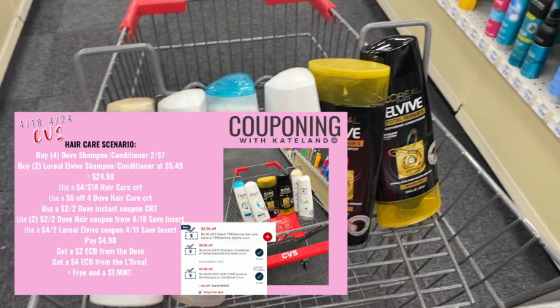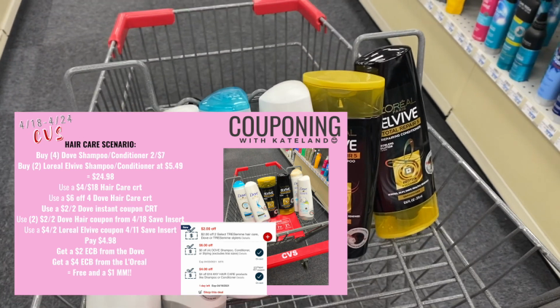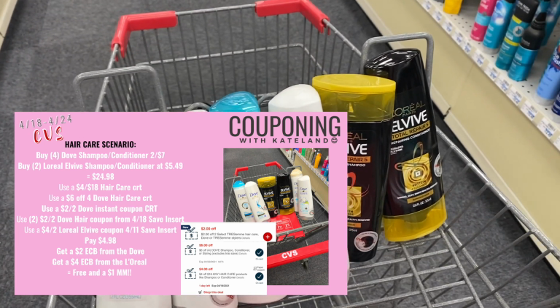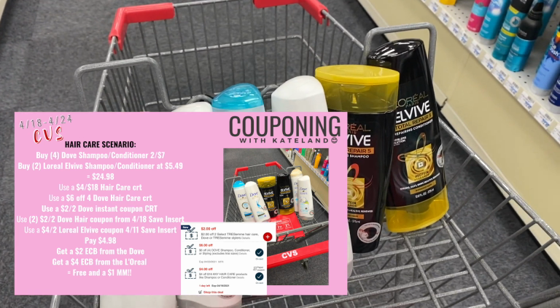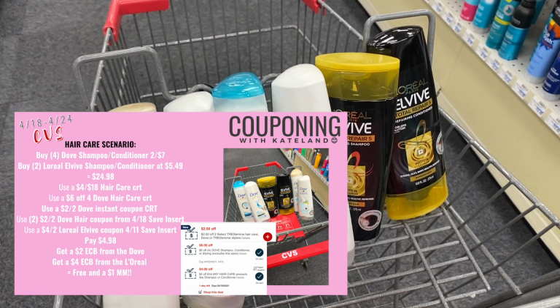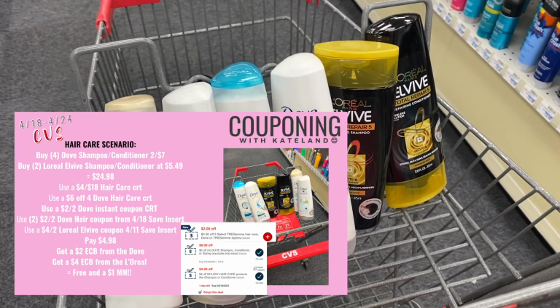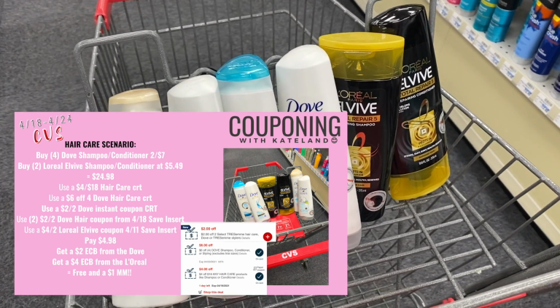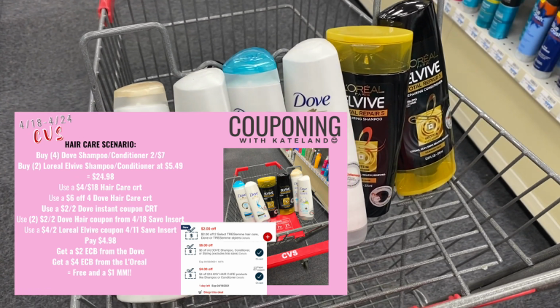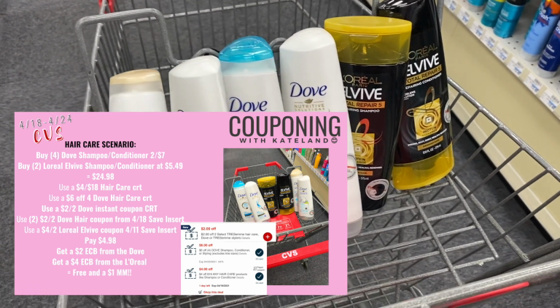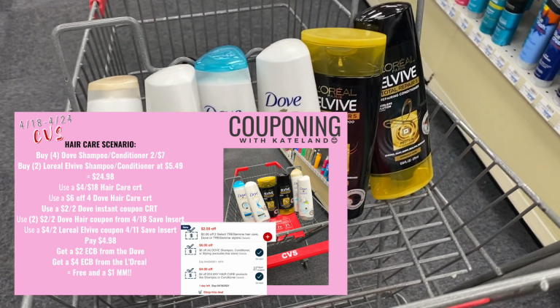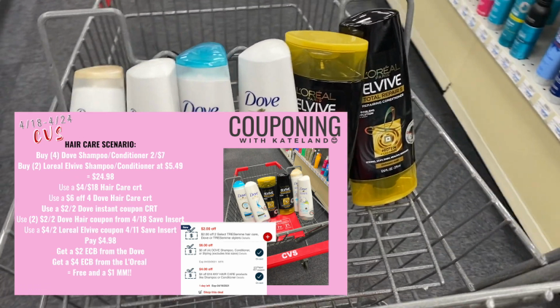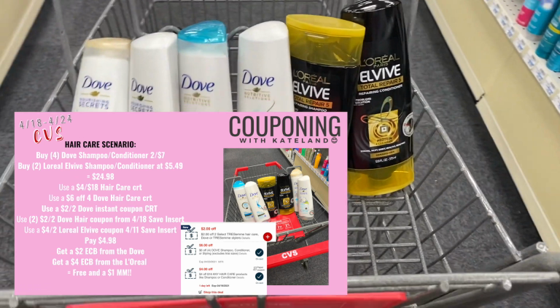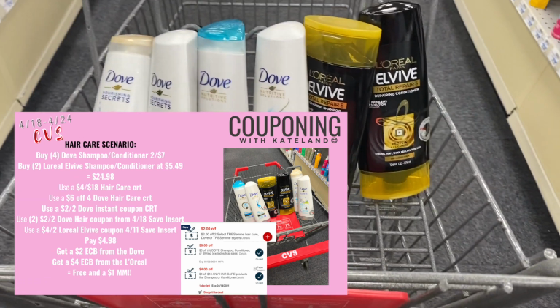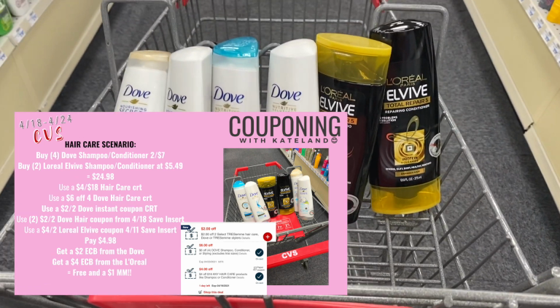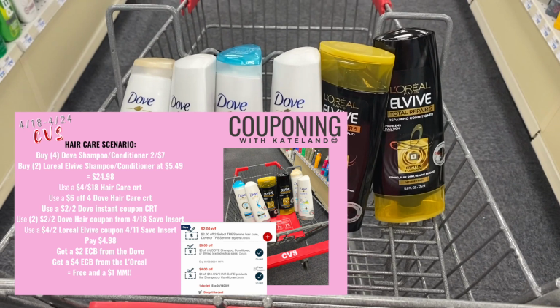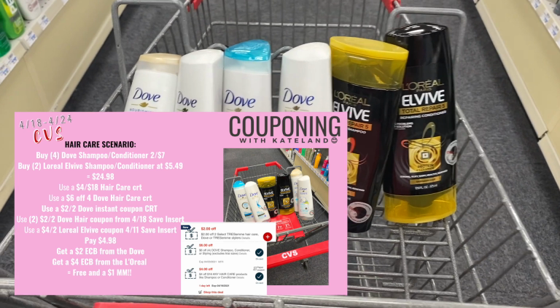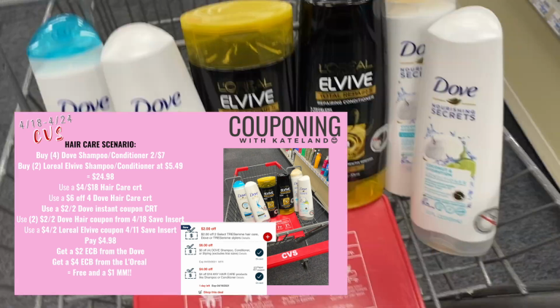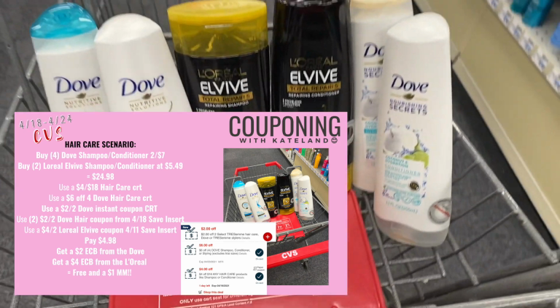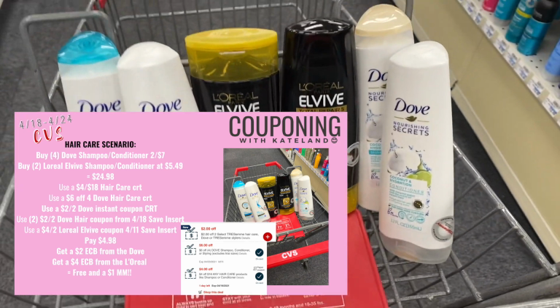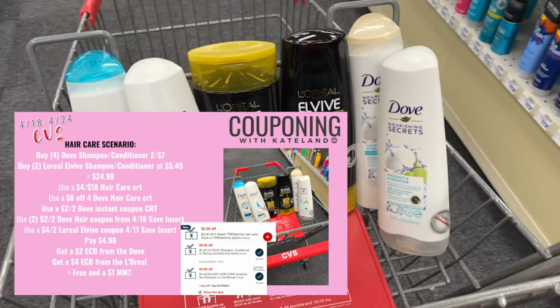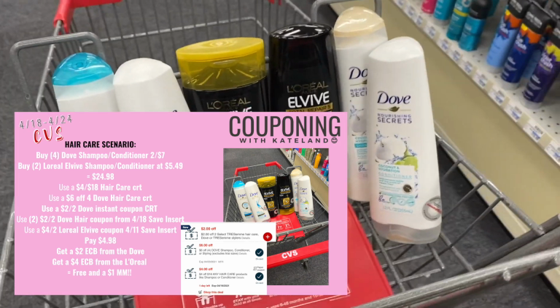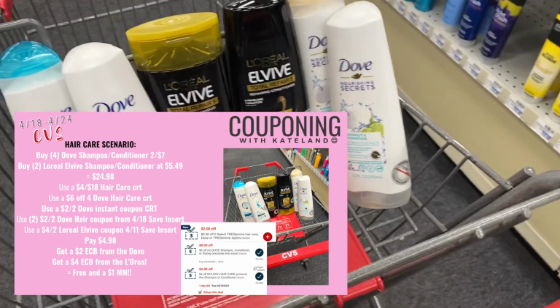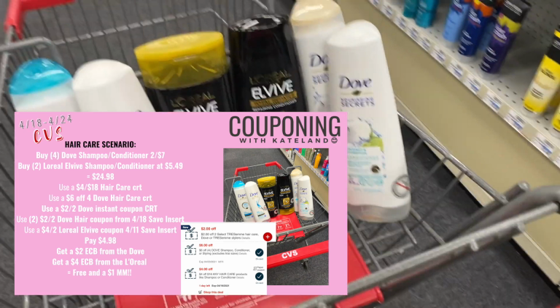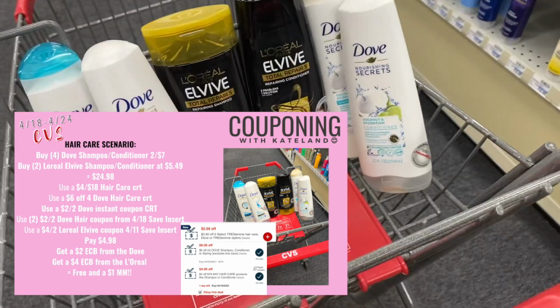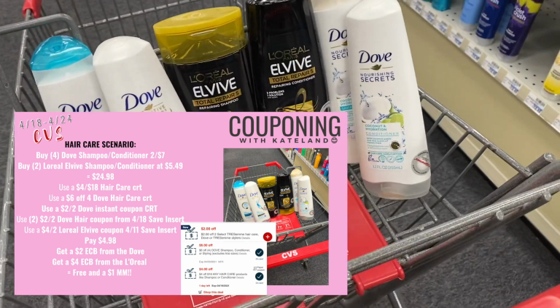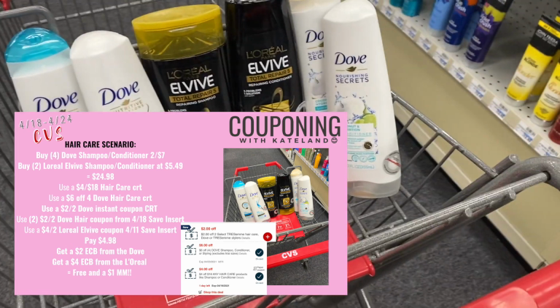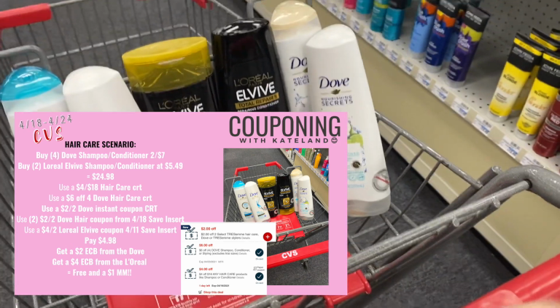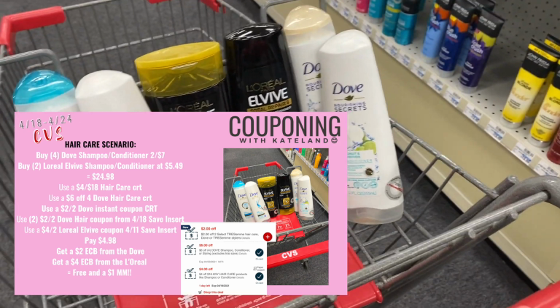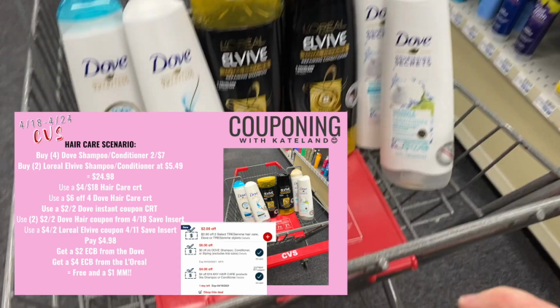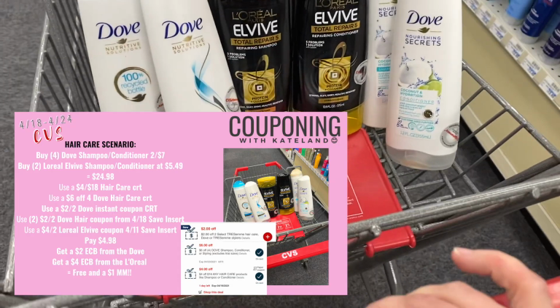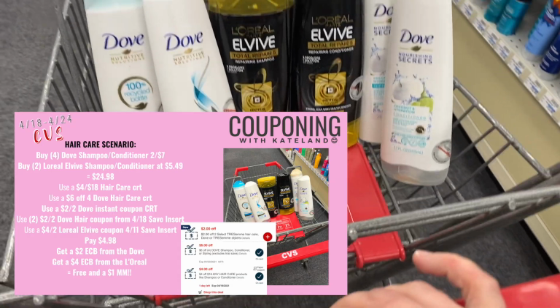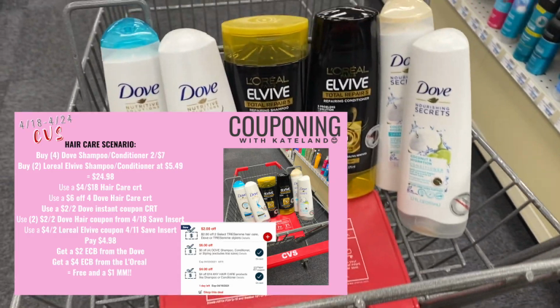With this $2 off two instant coupon, this will be free and a $1 money maker if it does apply to these Dove shampoo conditioners — we shall see.